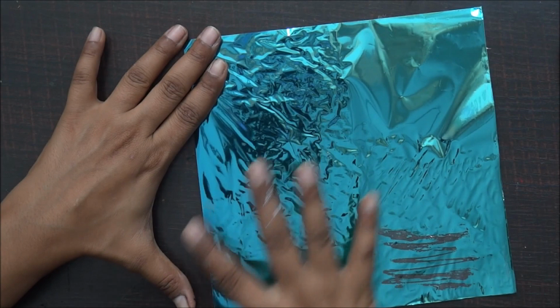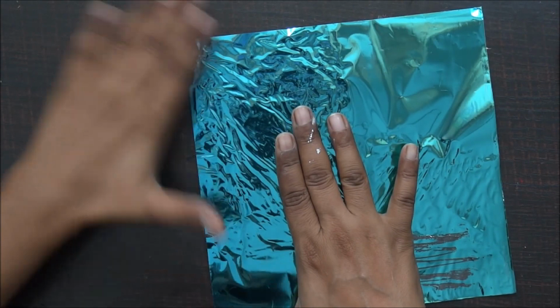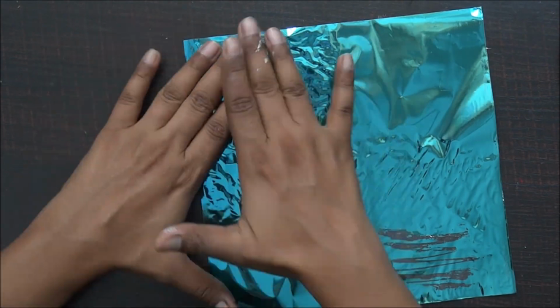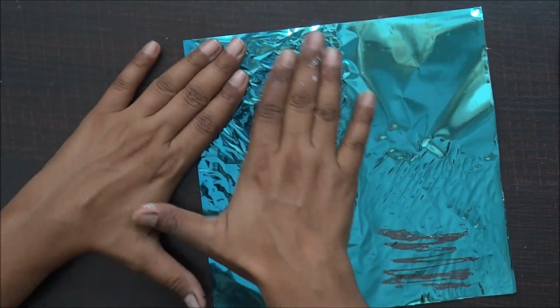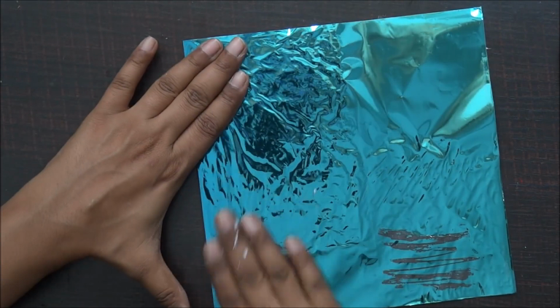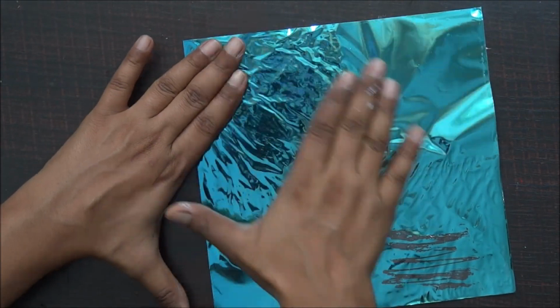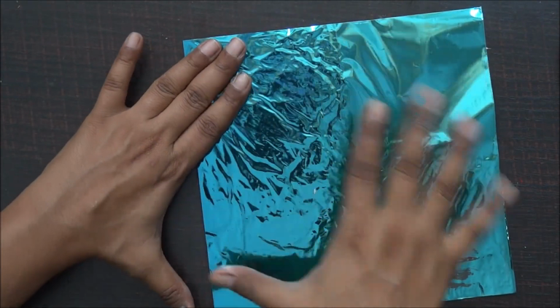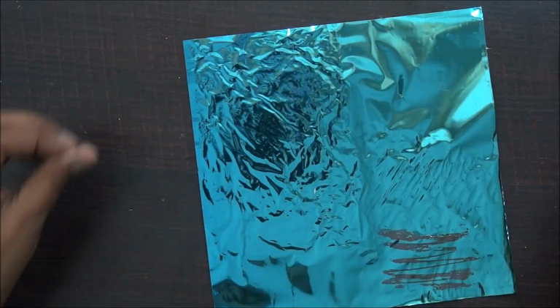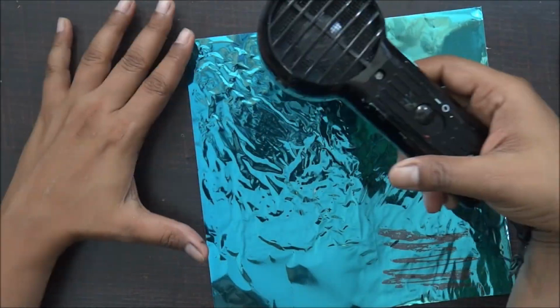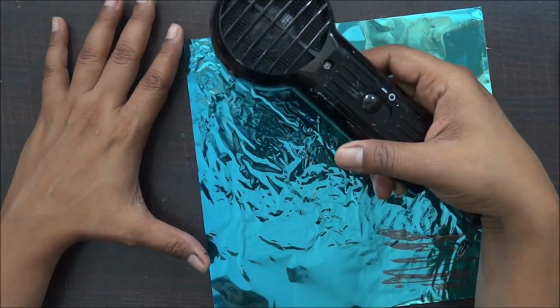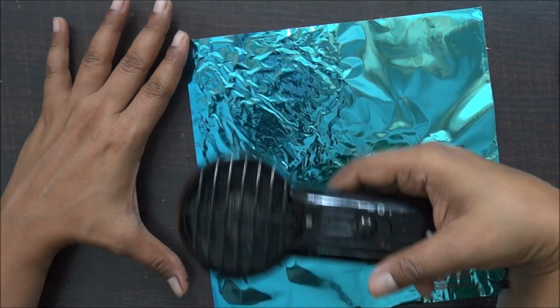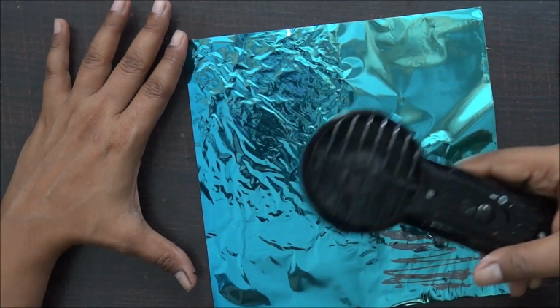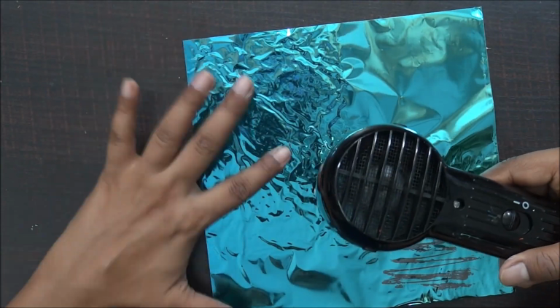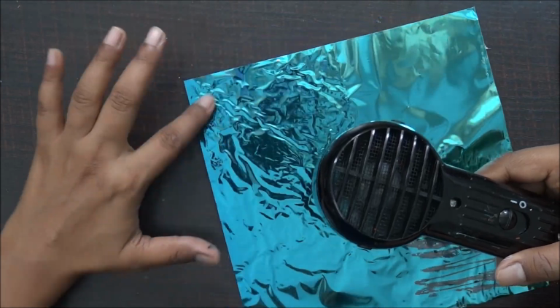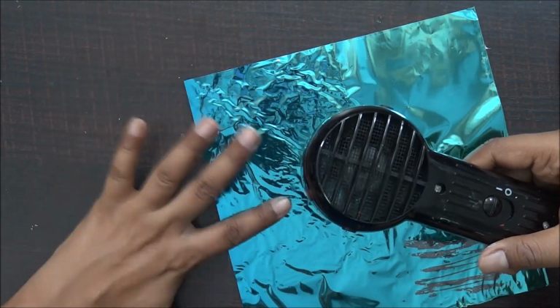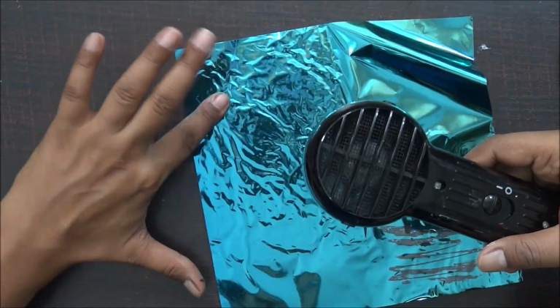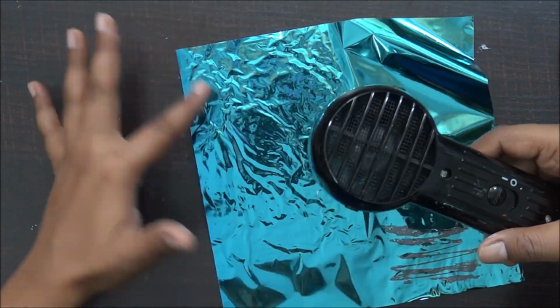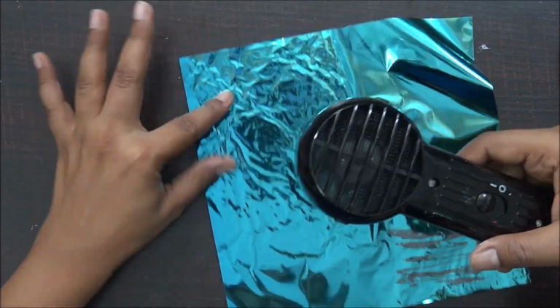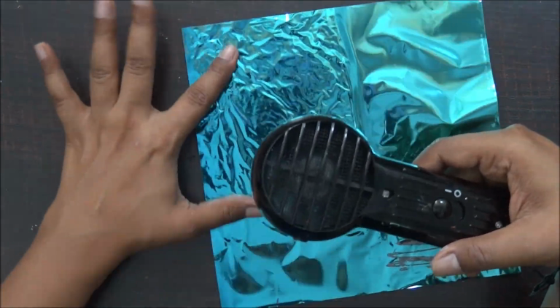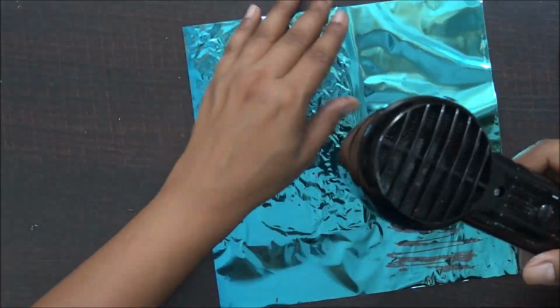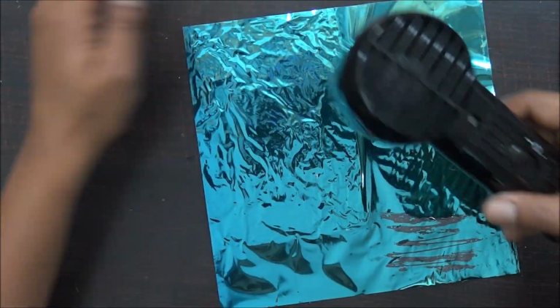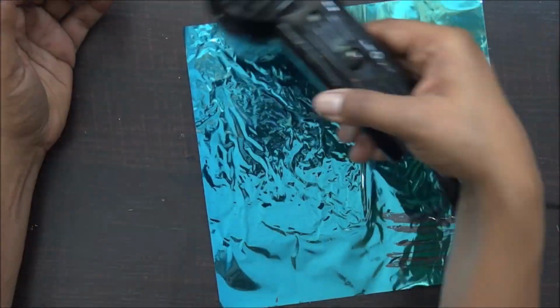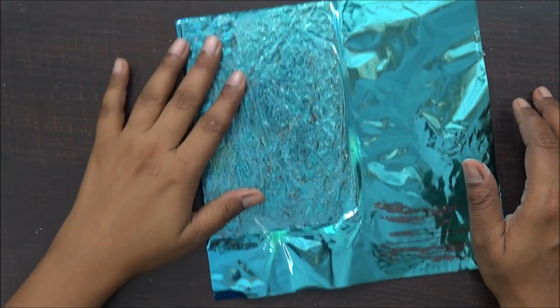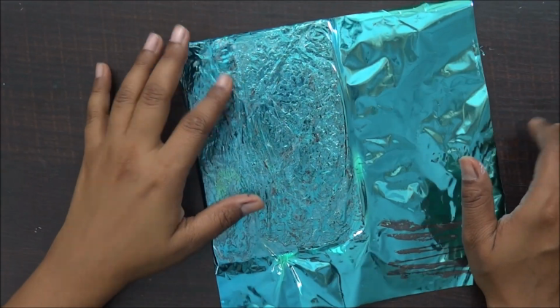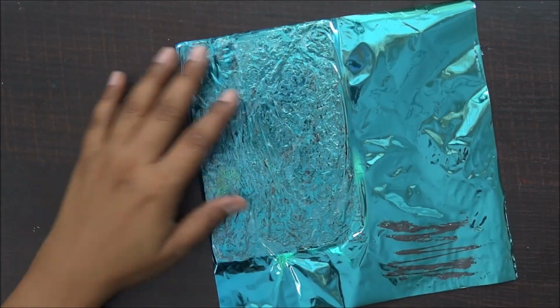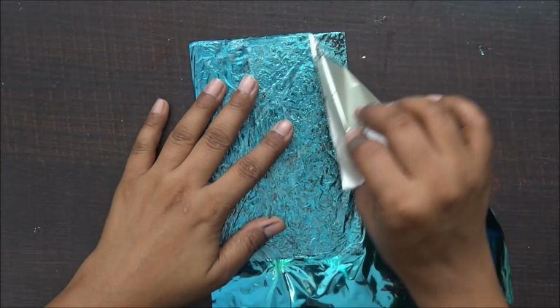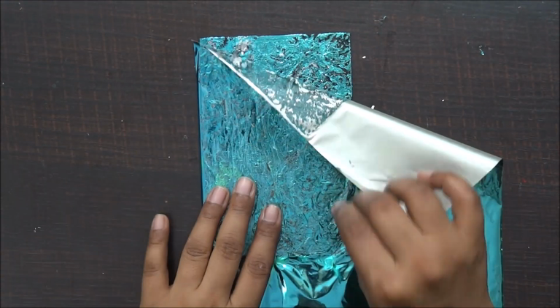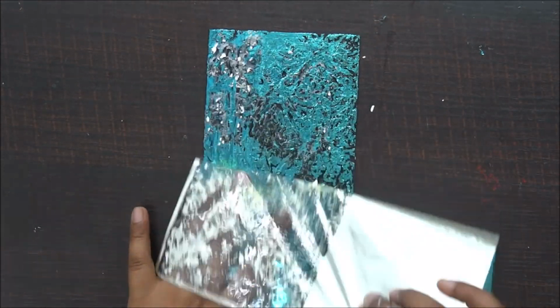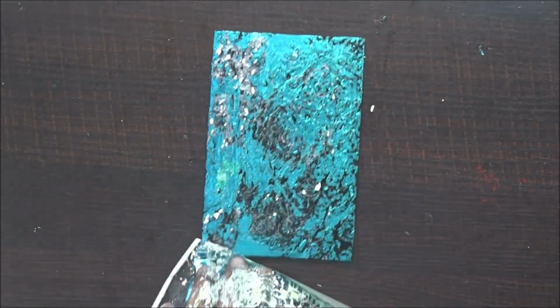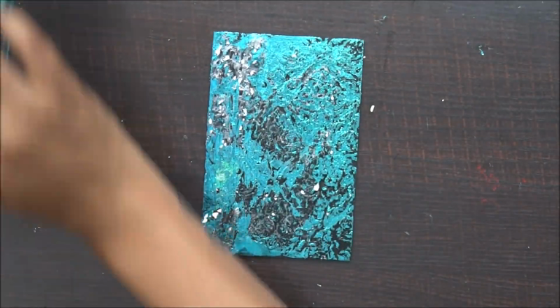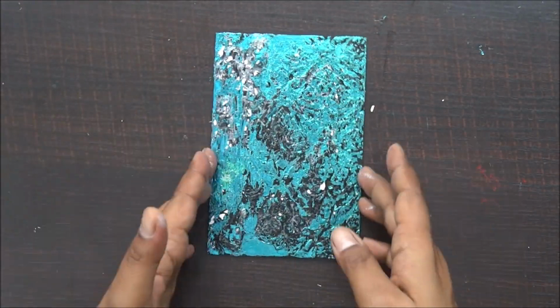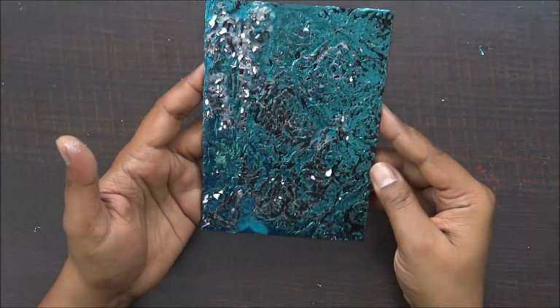Now it's time to add foil to it — just press your foil on. Here I'm using my hot glue gun to speed up the process. Make sure you do not dry it completely, otherwise it will stick. Peel it off and it's ready.